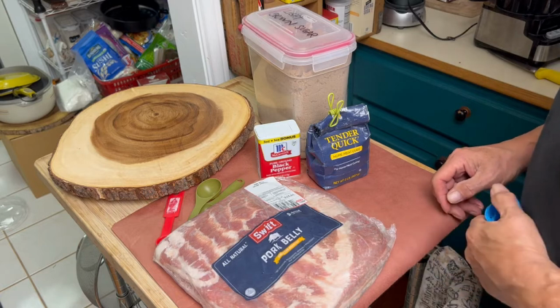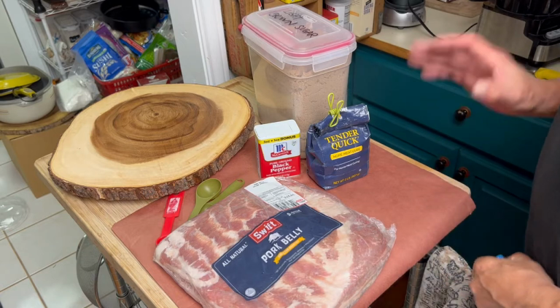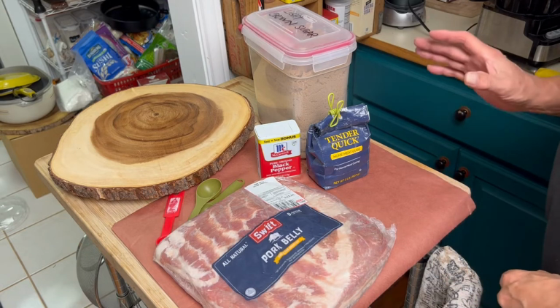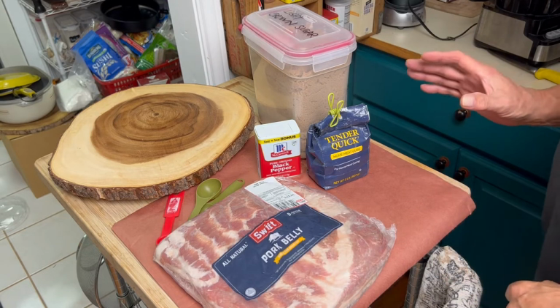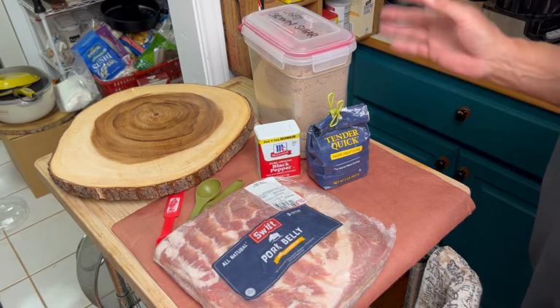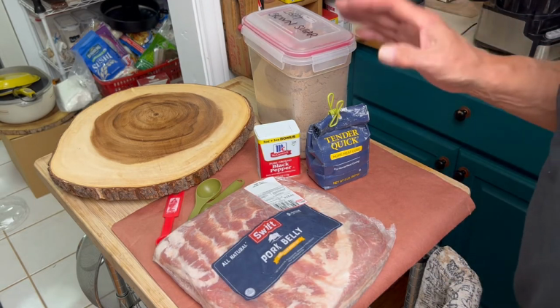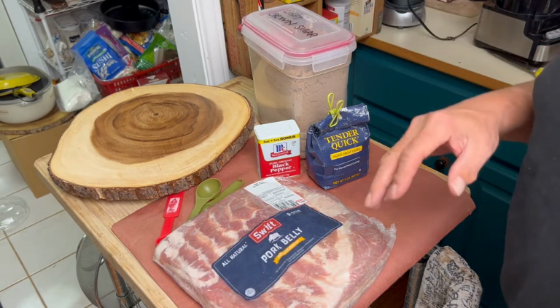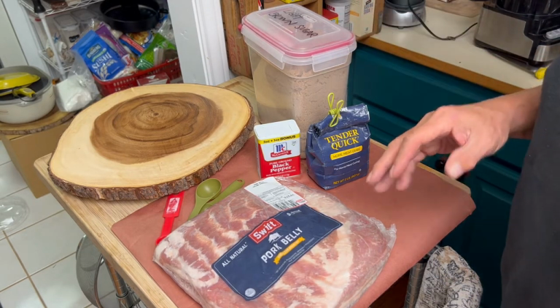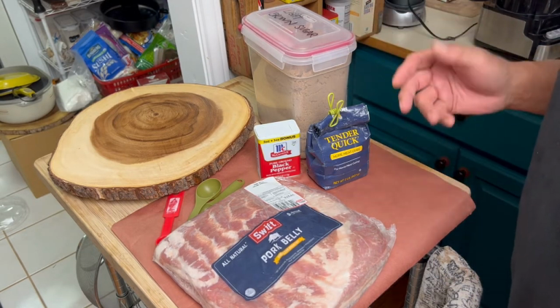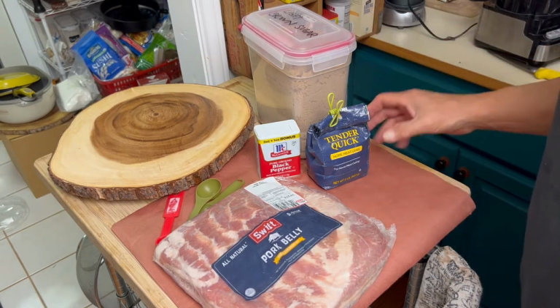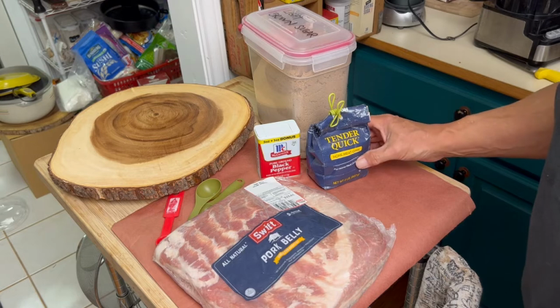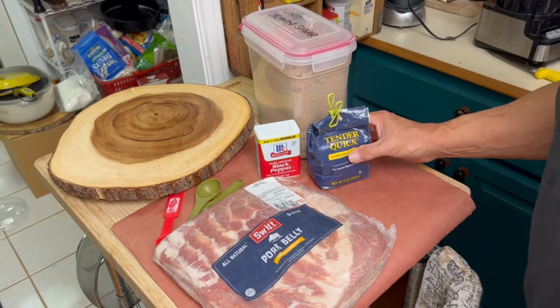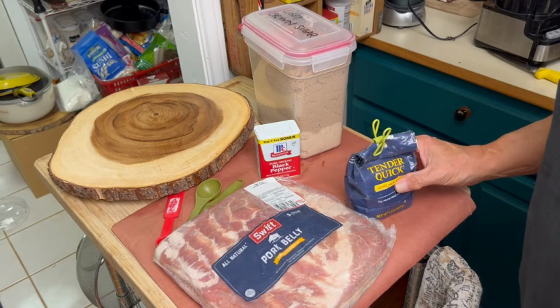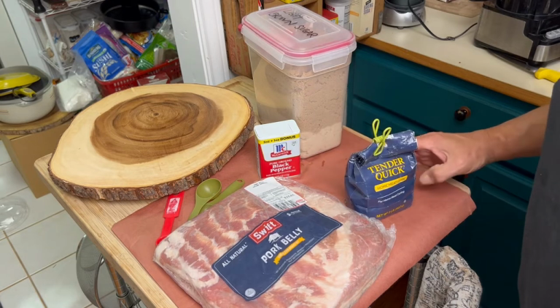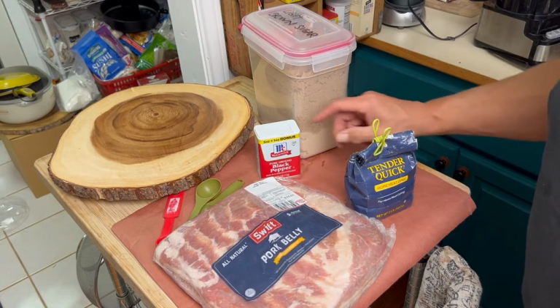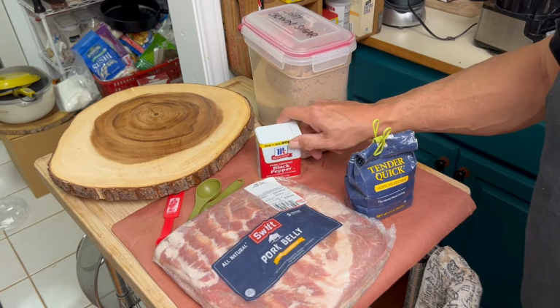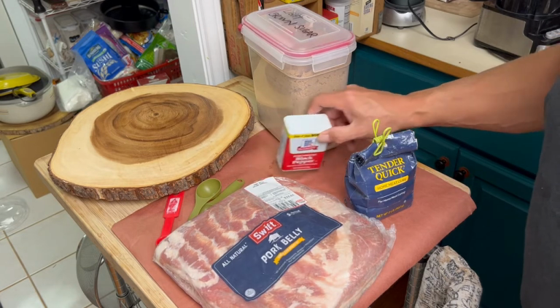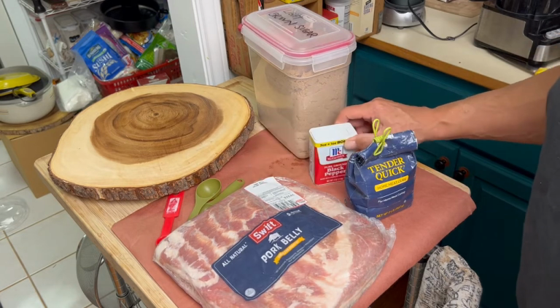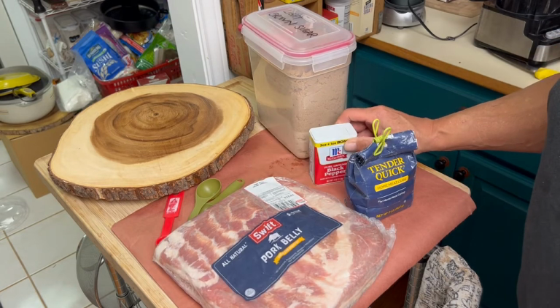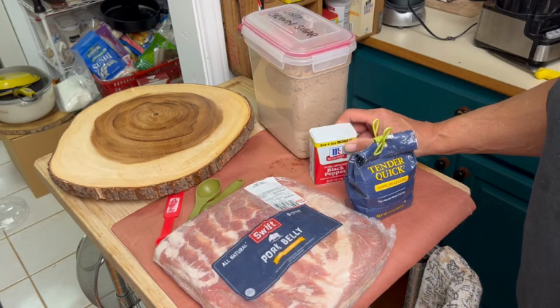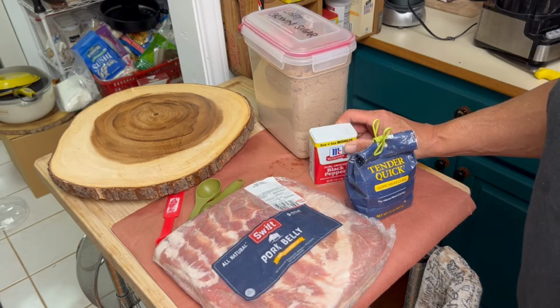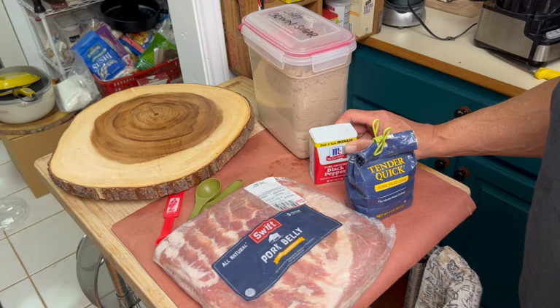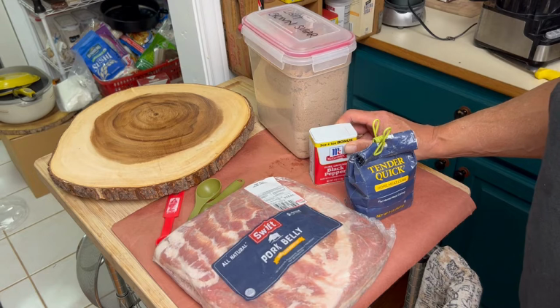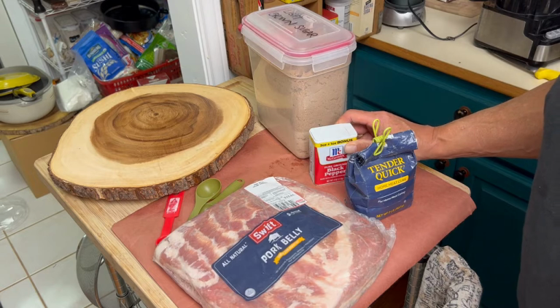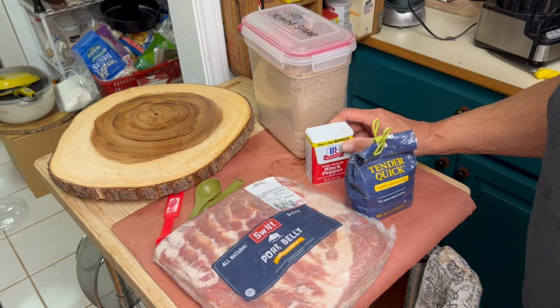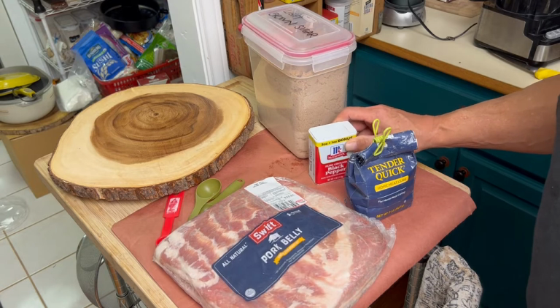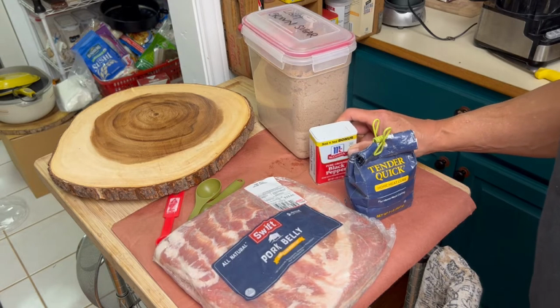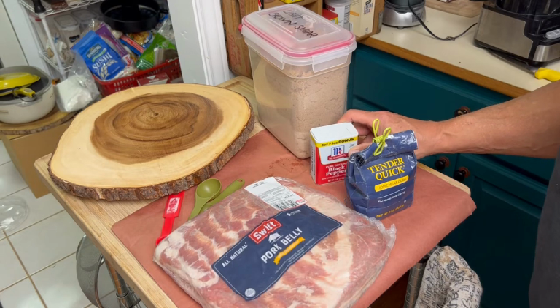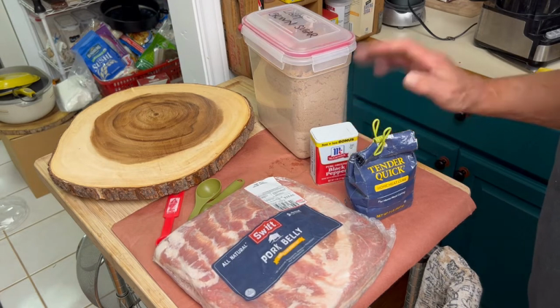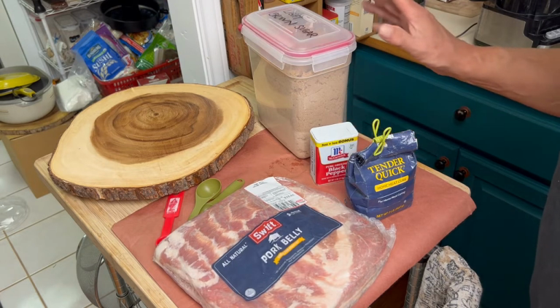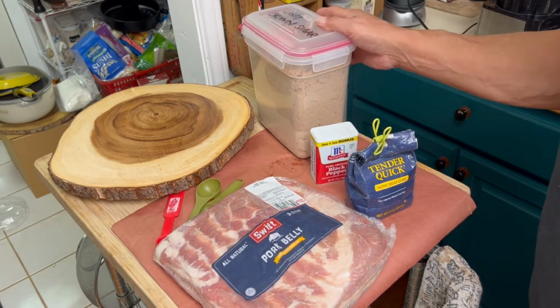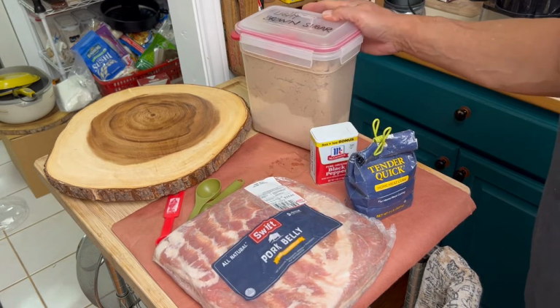I'm just going to make a simple bacon. I have another video where I use sage, brown sugar, salt, and curing salt, or pink salt, sodium nitrate. But we're just going to do a simple recipe here.